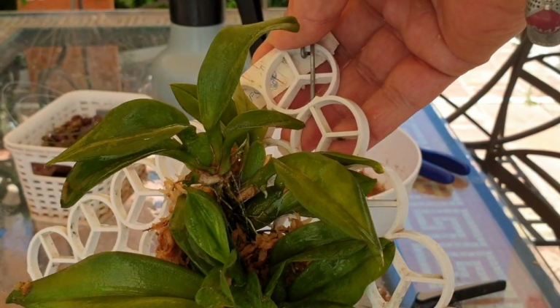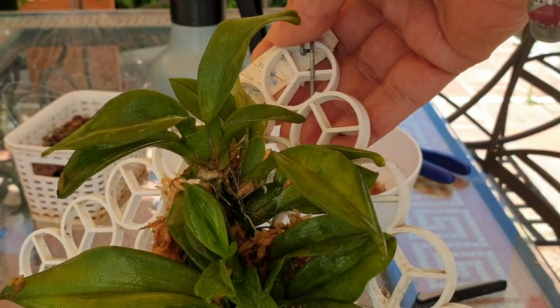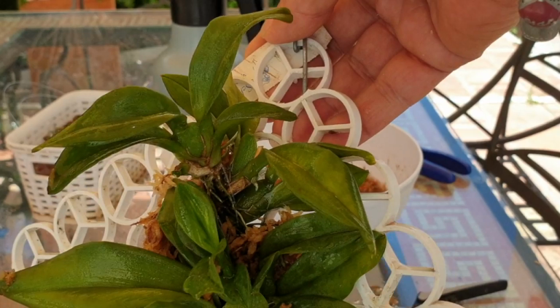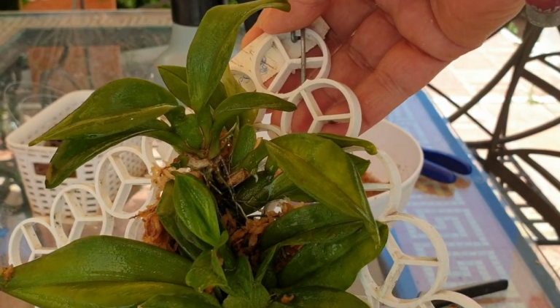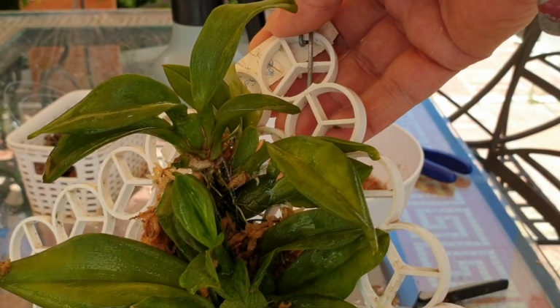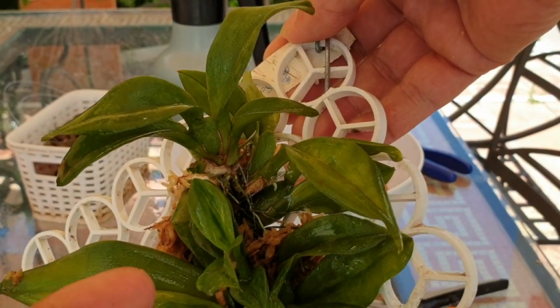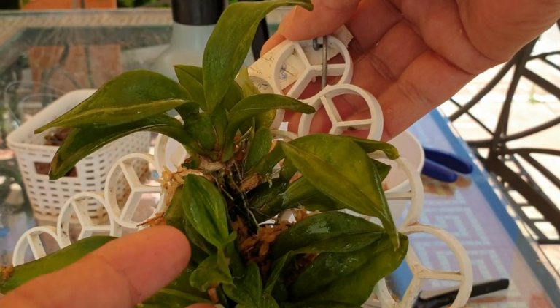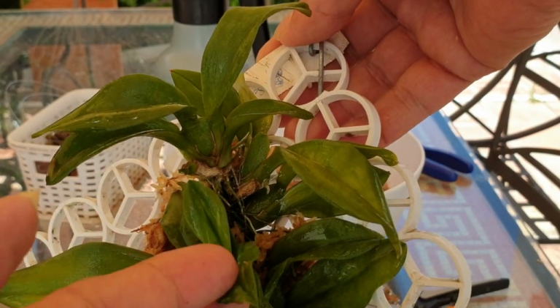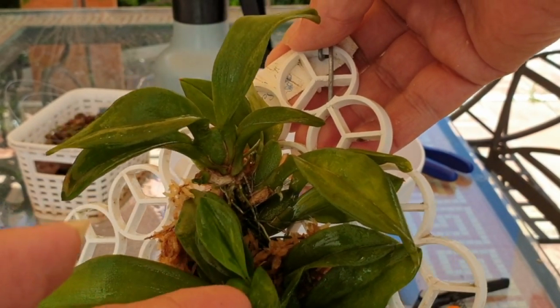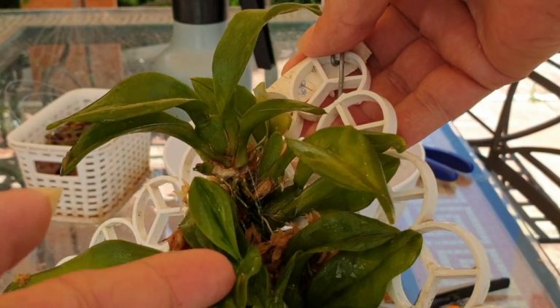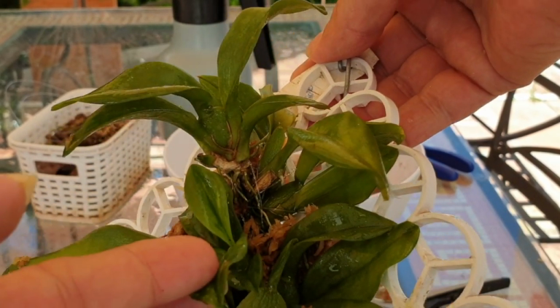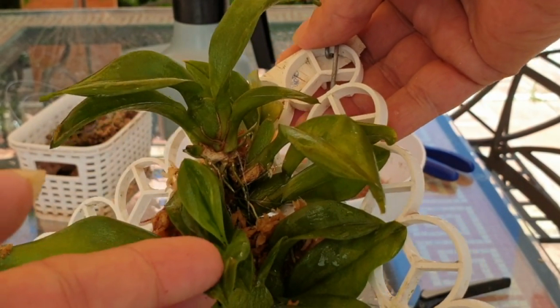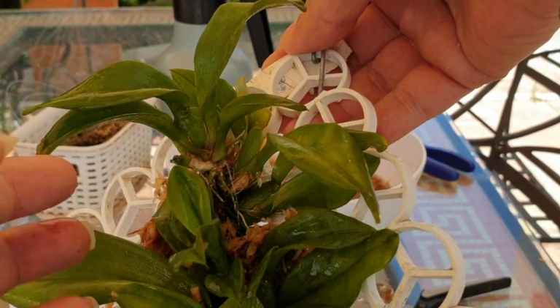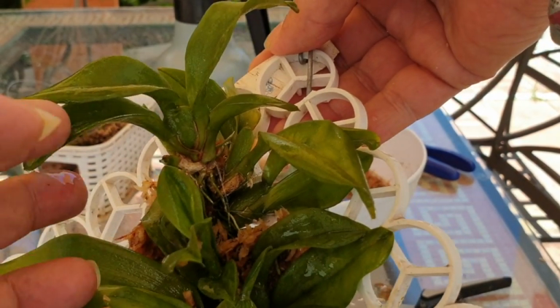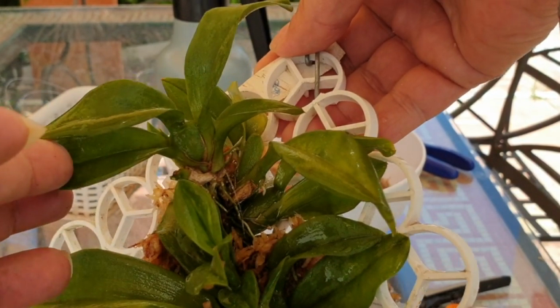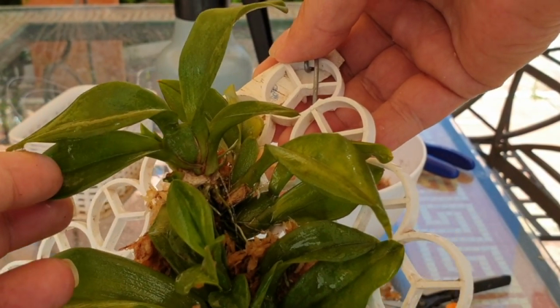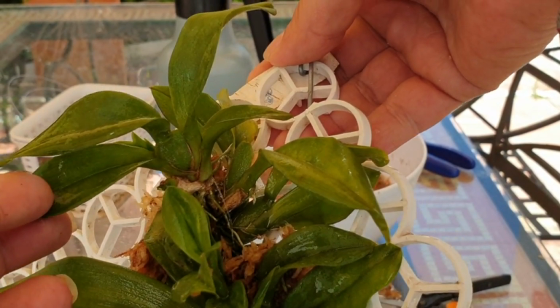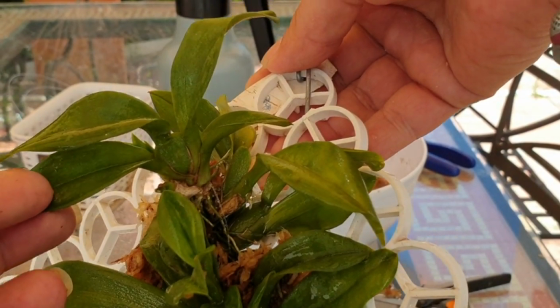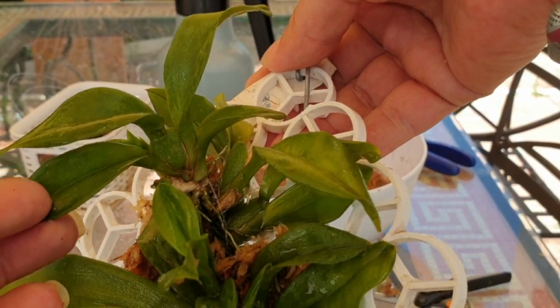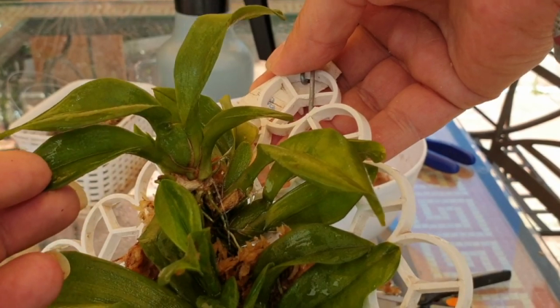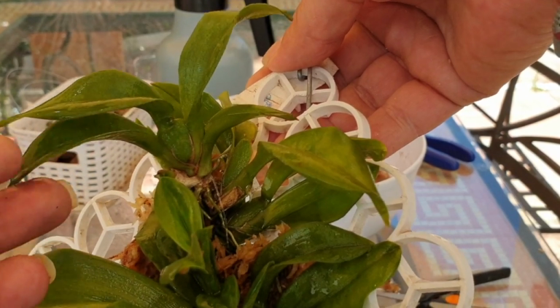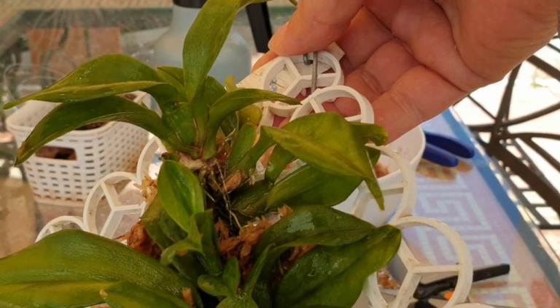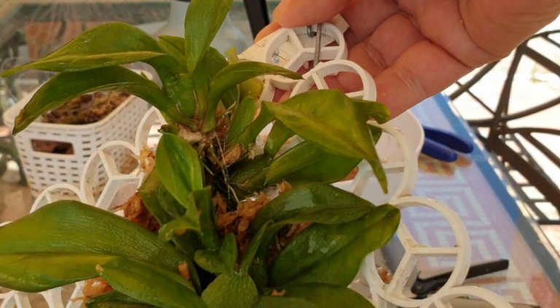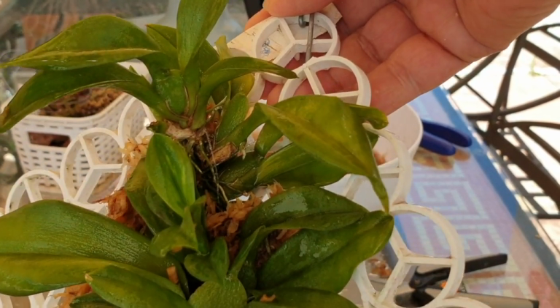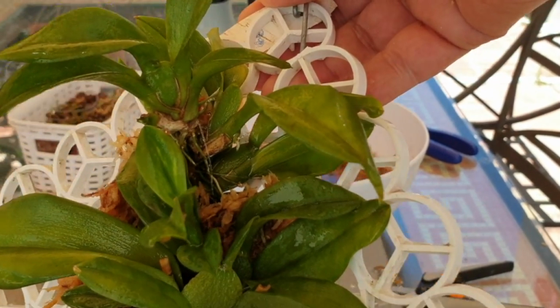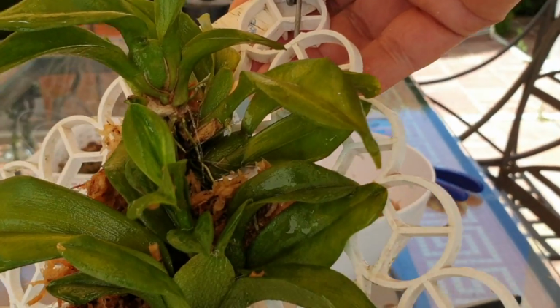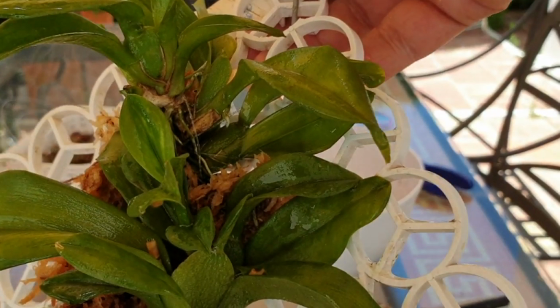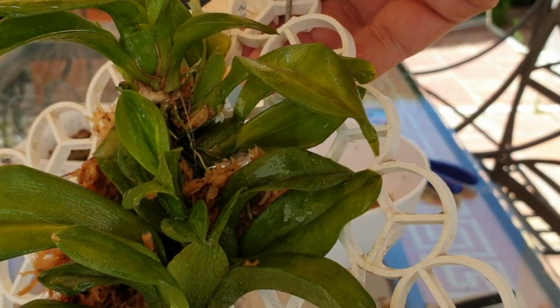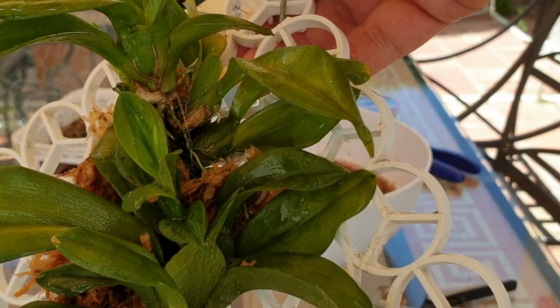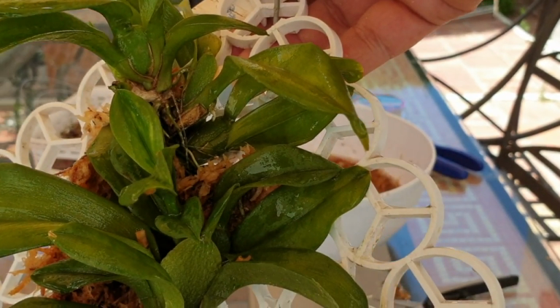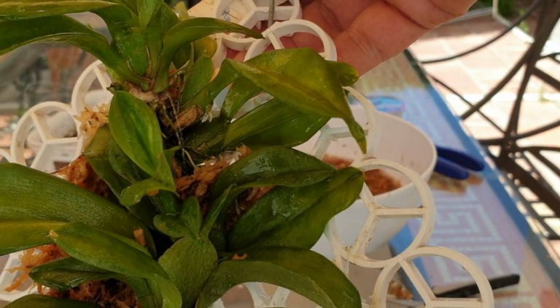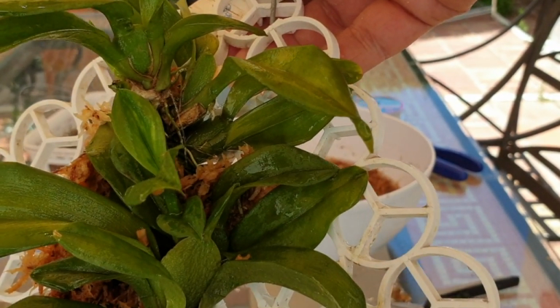And see if this one will bloom for me — maybe this one as well. I don't know, but with more hydration, we have options.